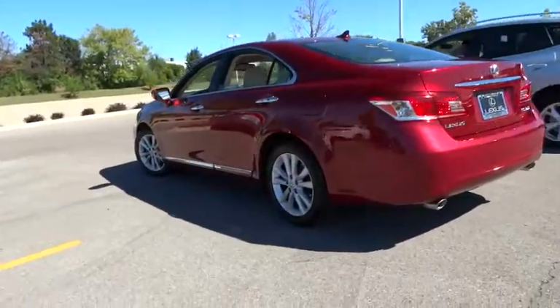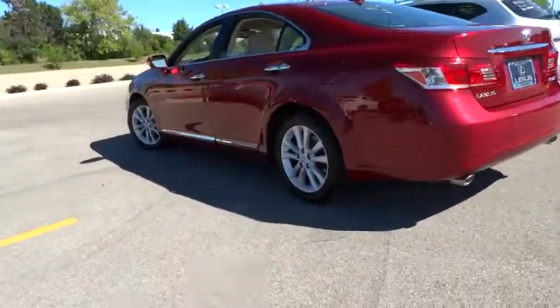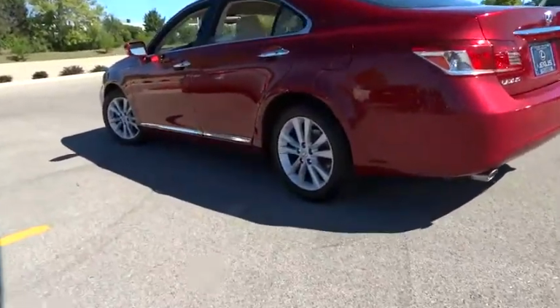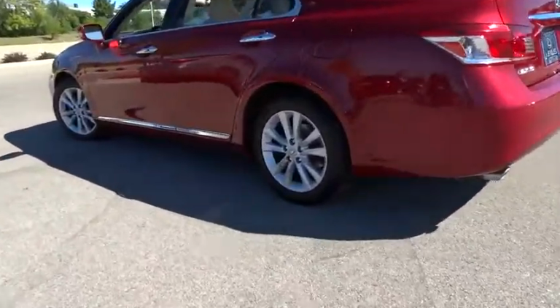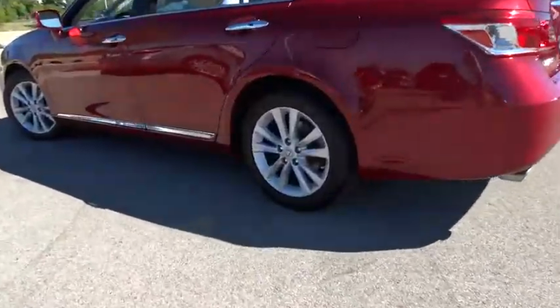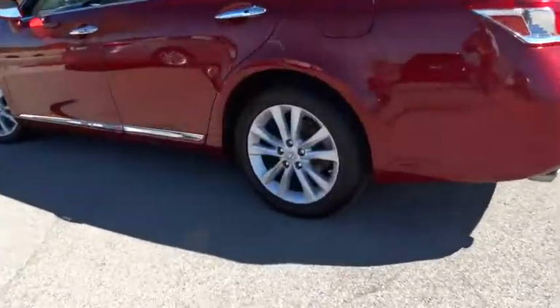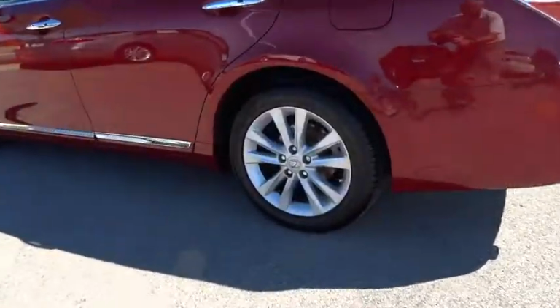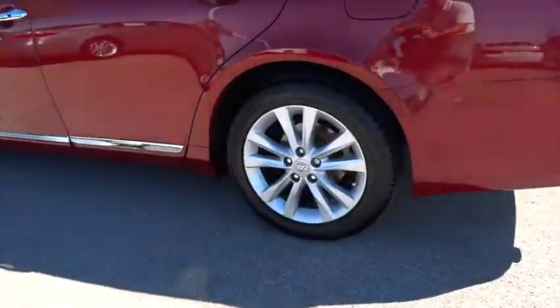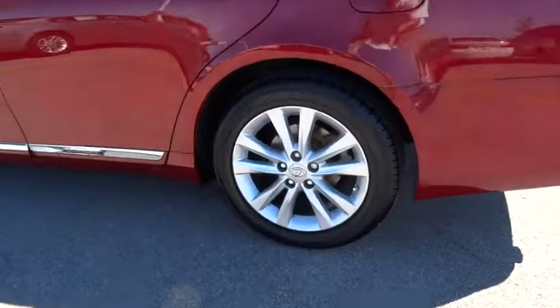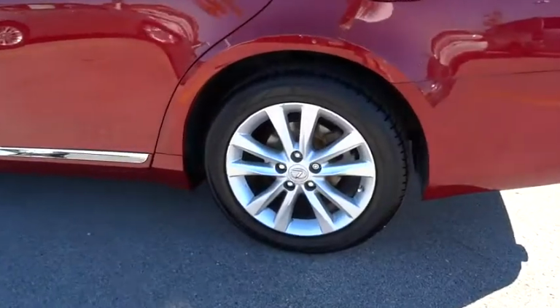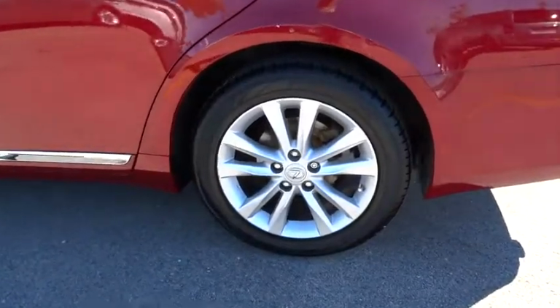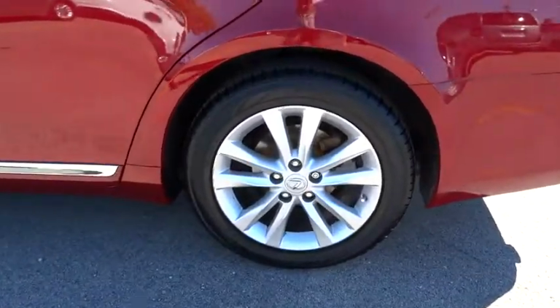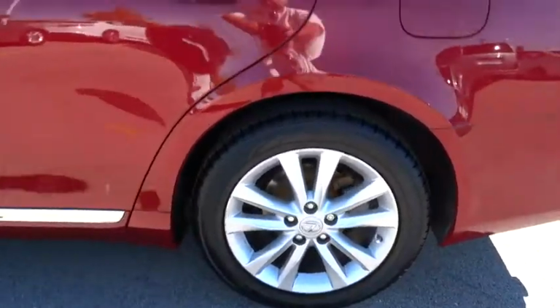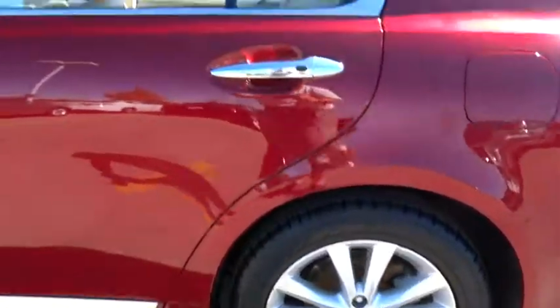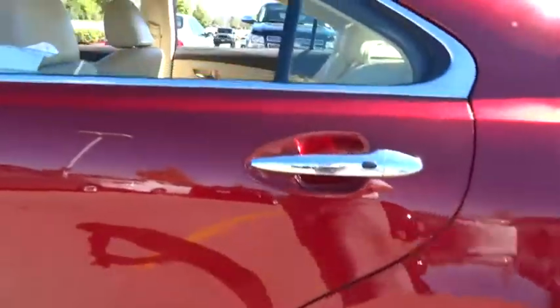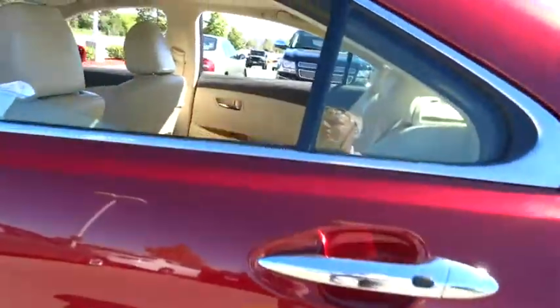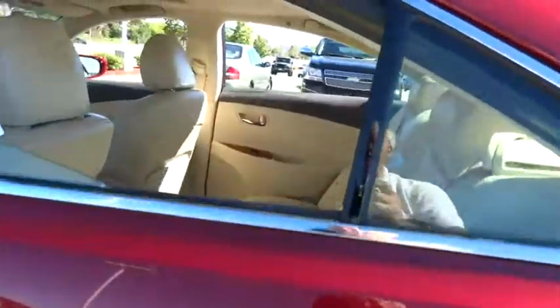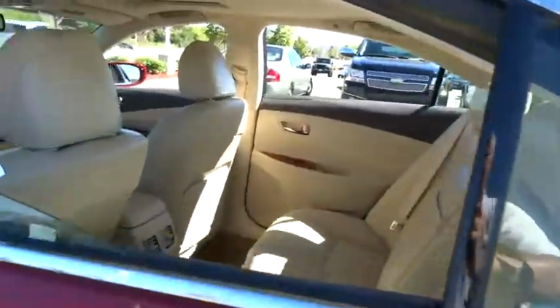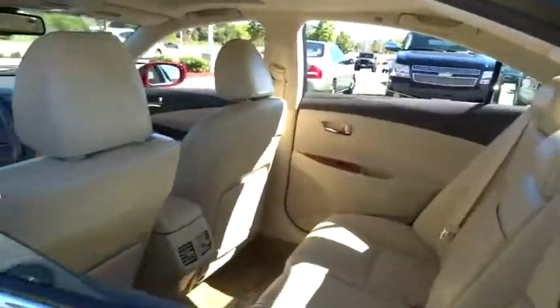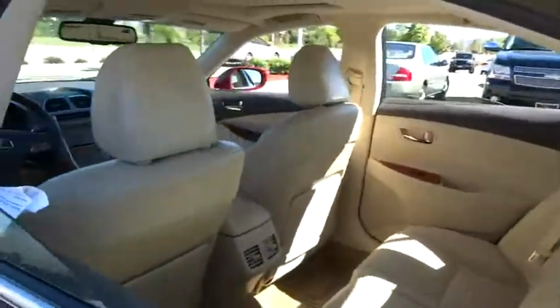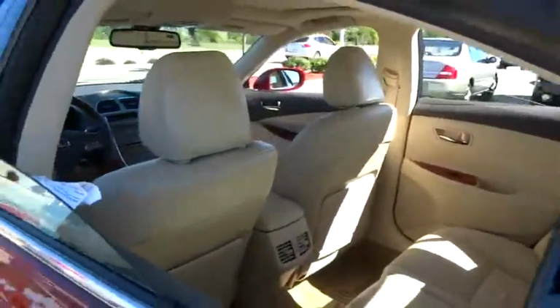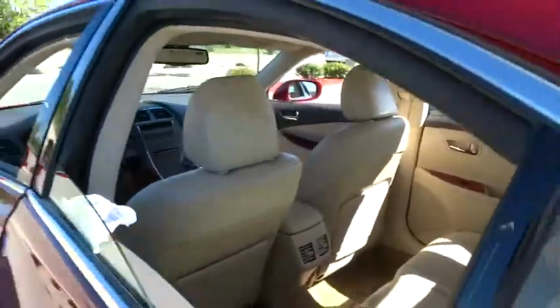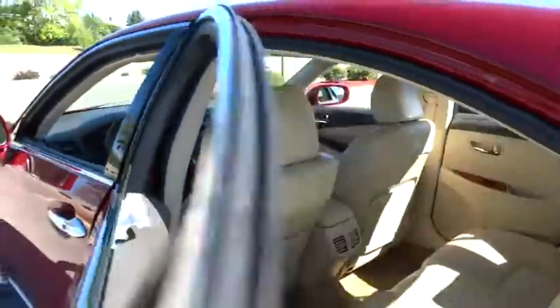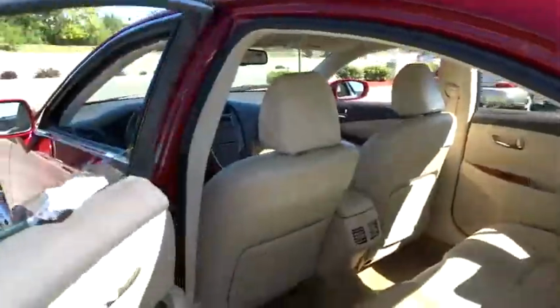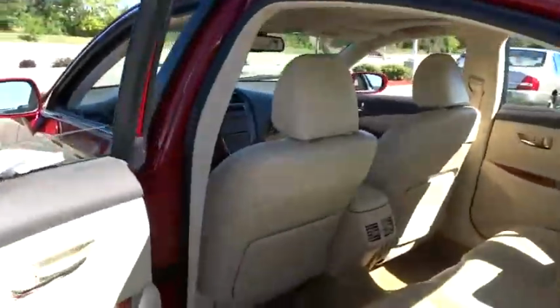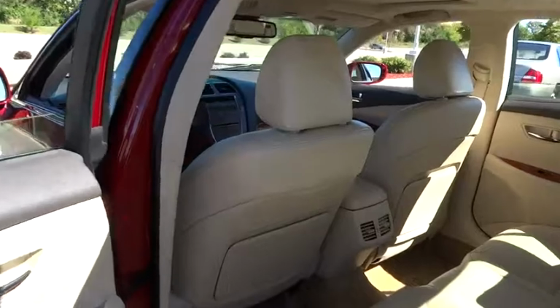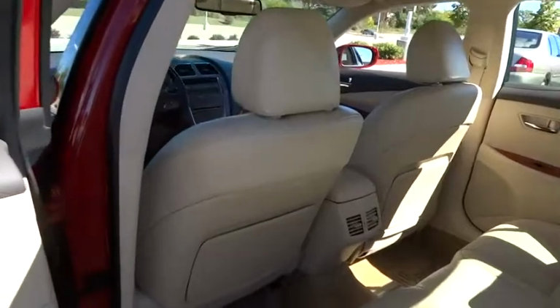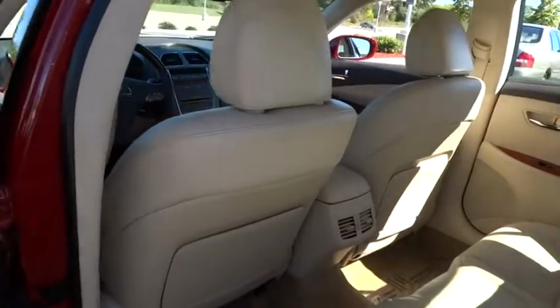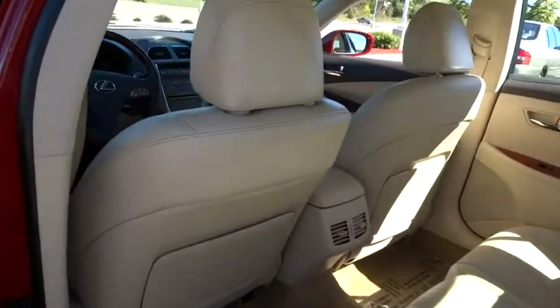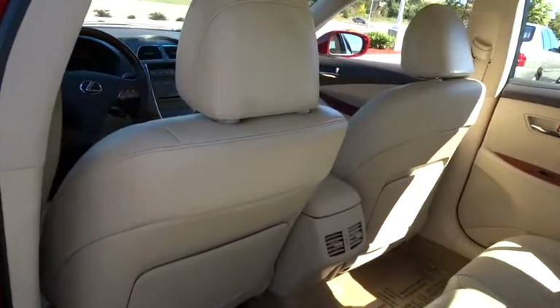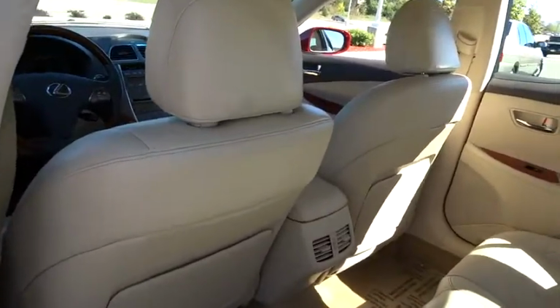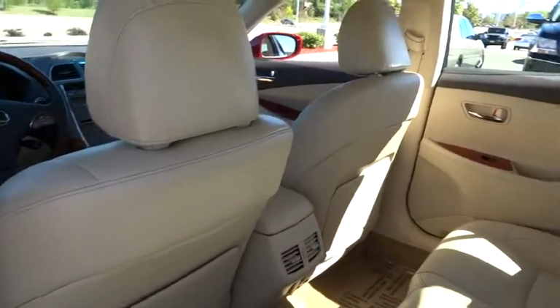Steering wheel audio controls. Moon roof. Bluetooth. Power steering. Adjustable steering wheel. Driver airbag. Four-wheel disc brakes. Keyless start.